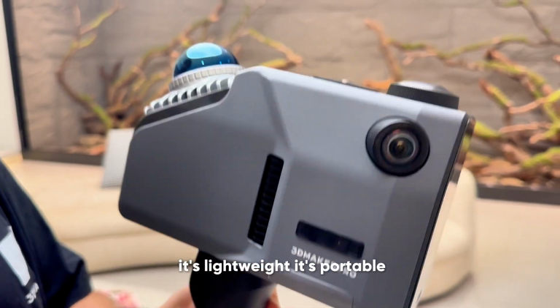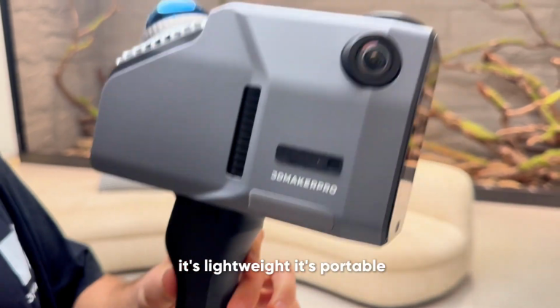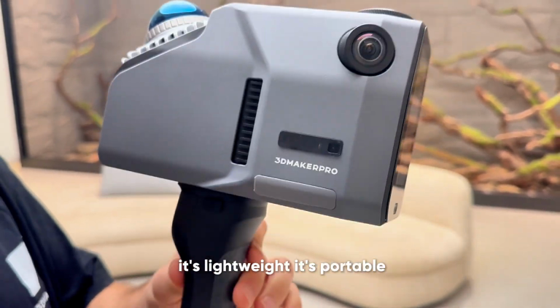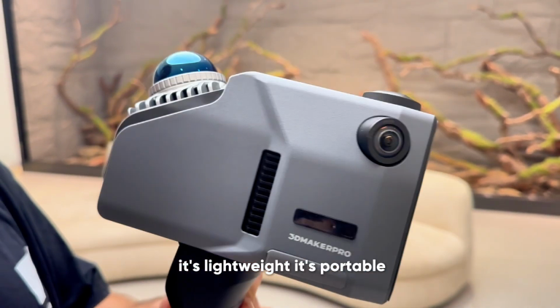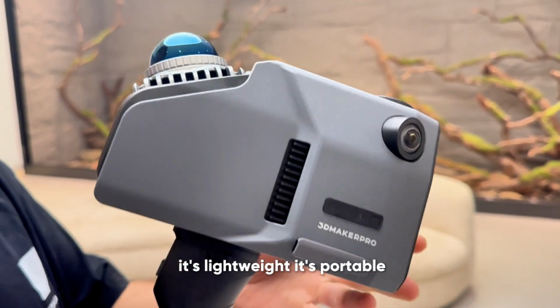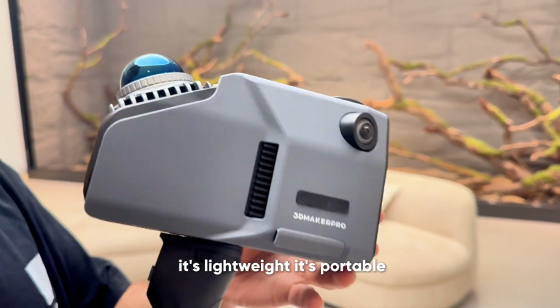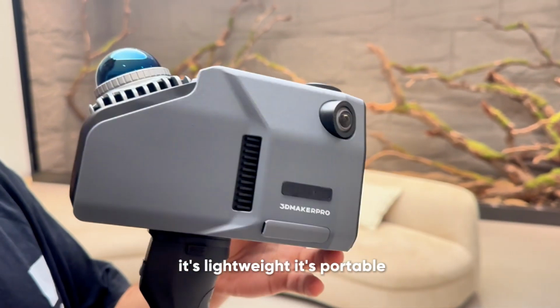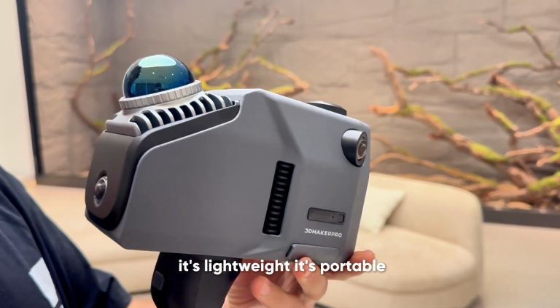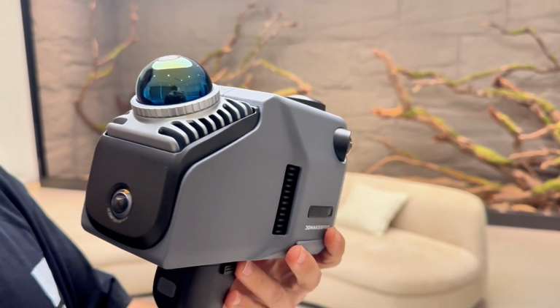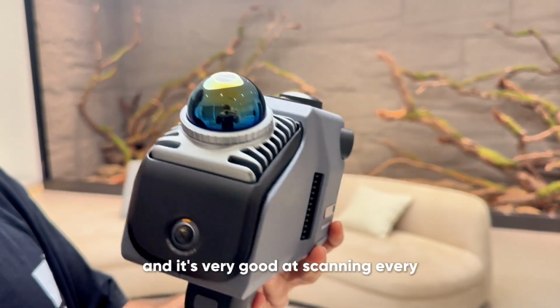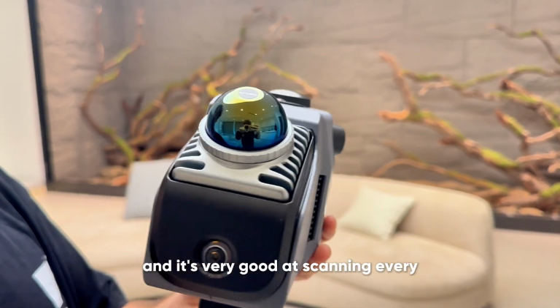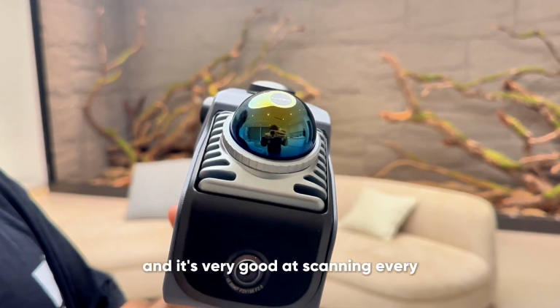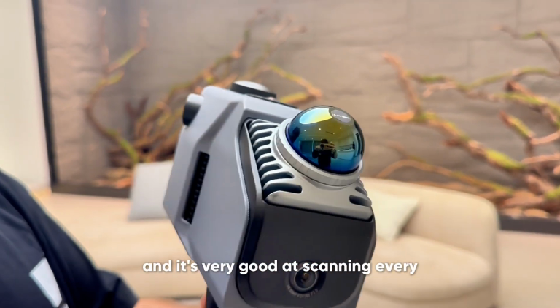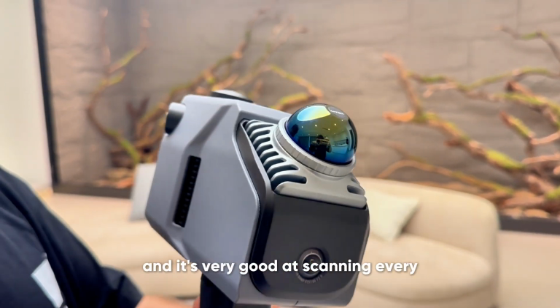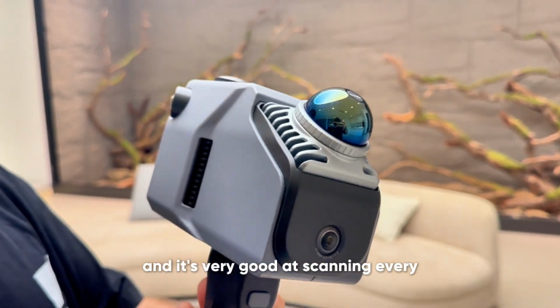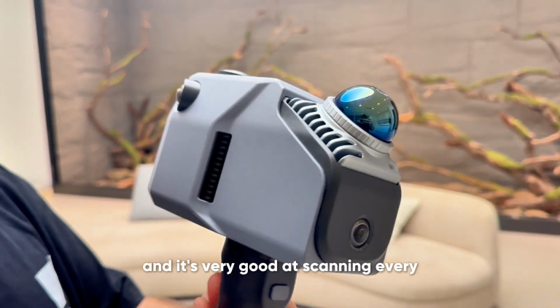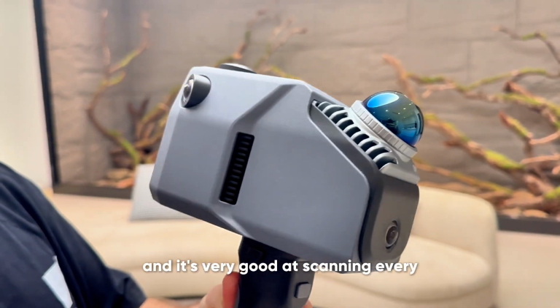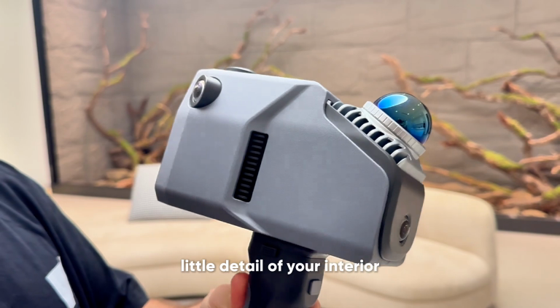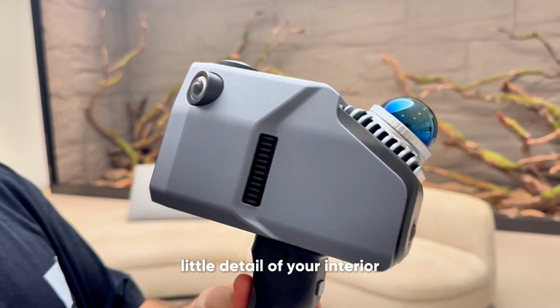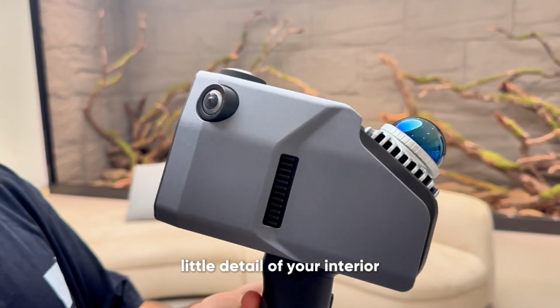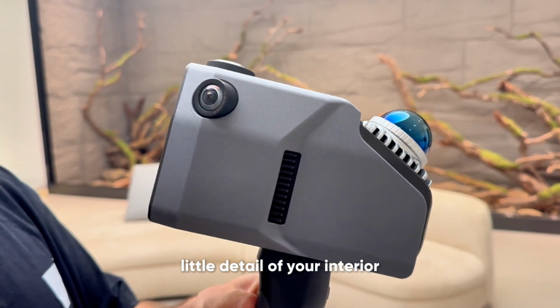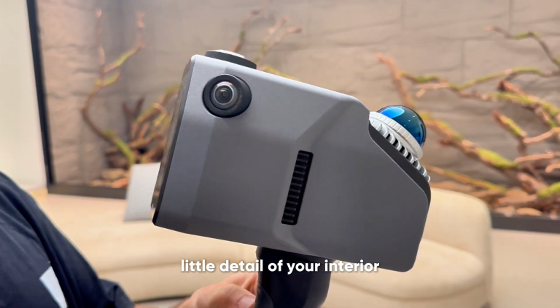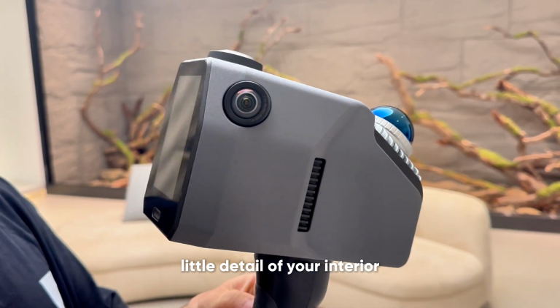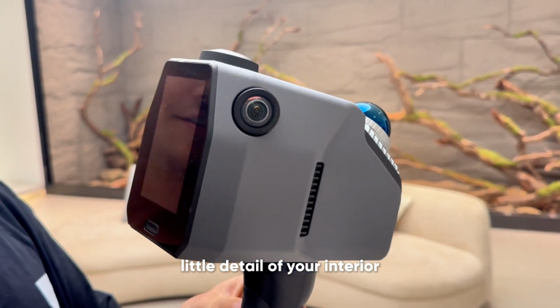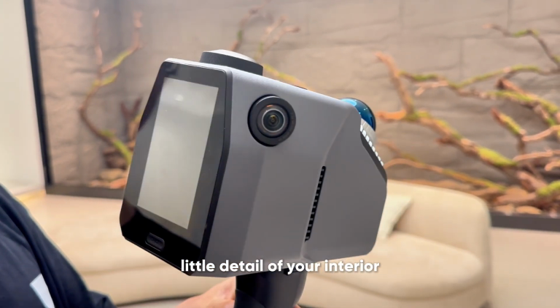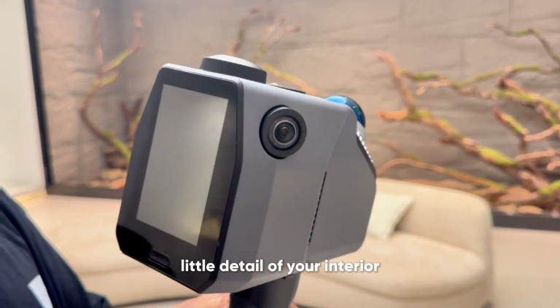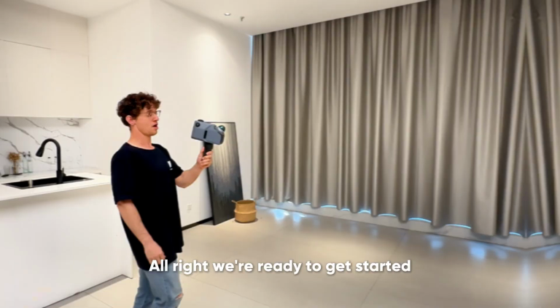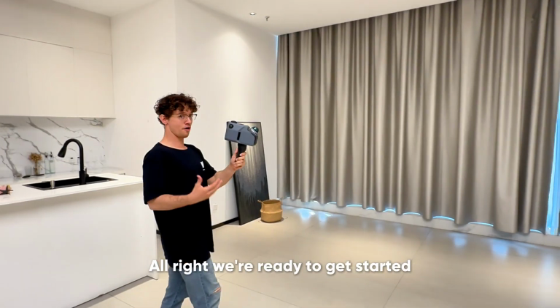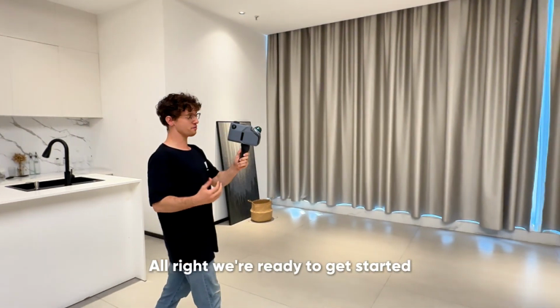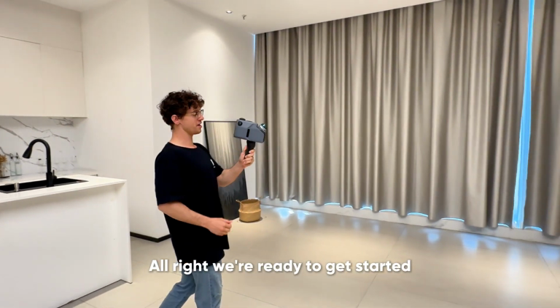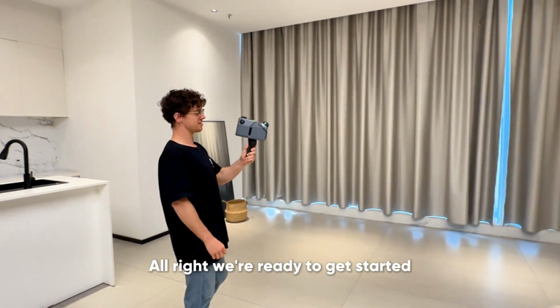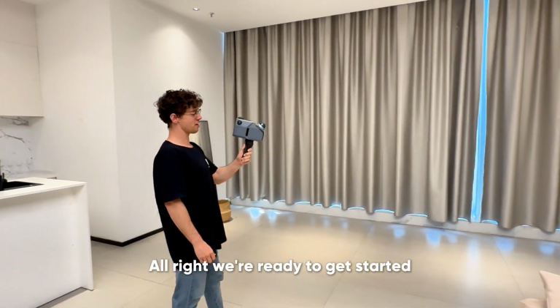It's lightweight, it's portable, and it's very good at scanning every little detail of your interior. Alright, we're ready to get started.